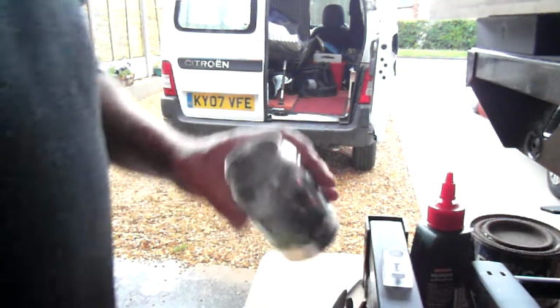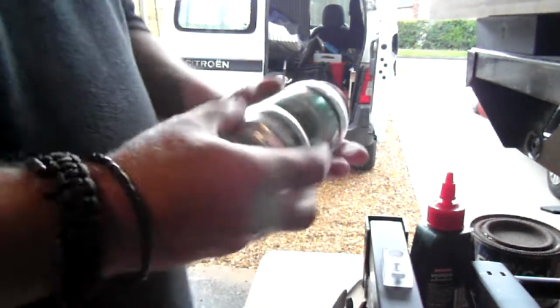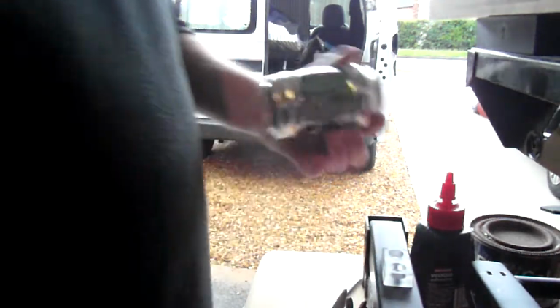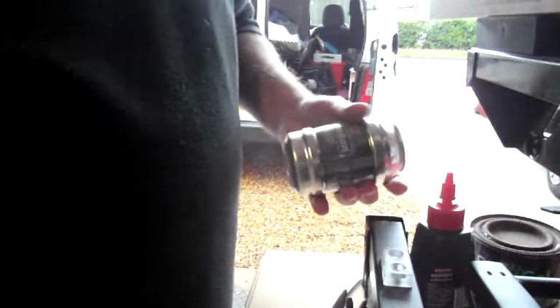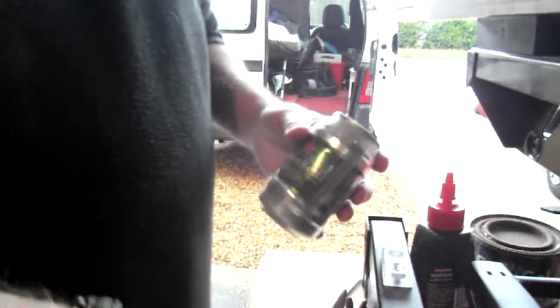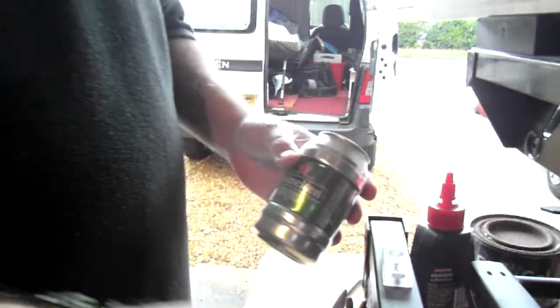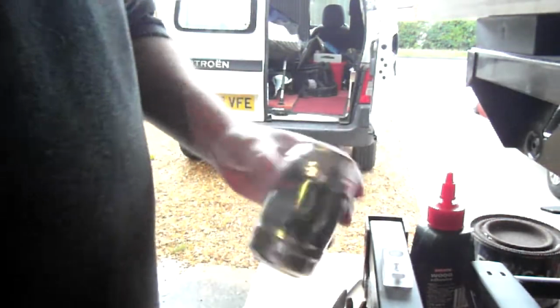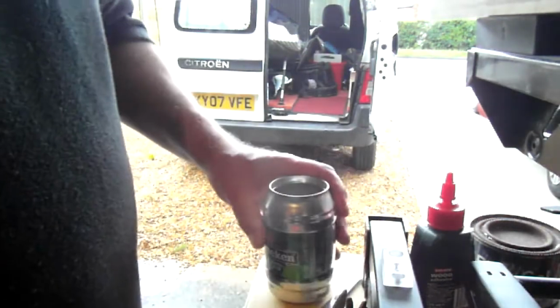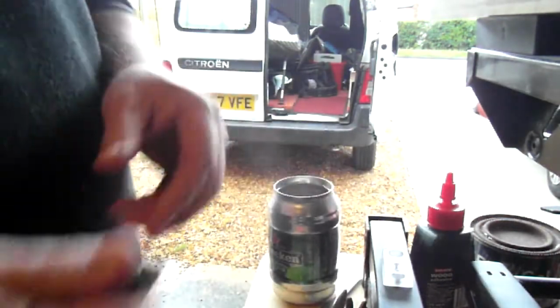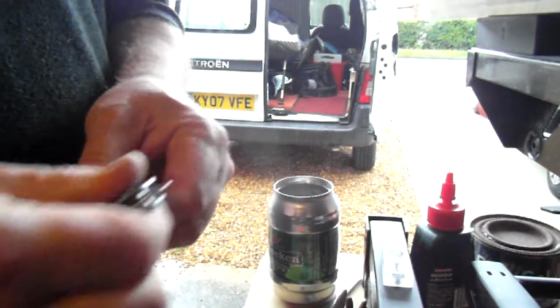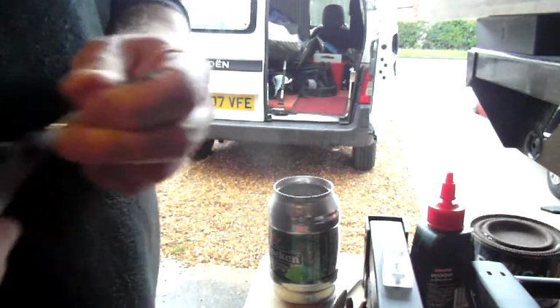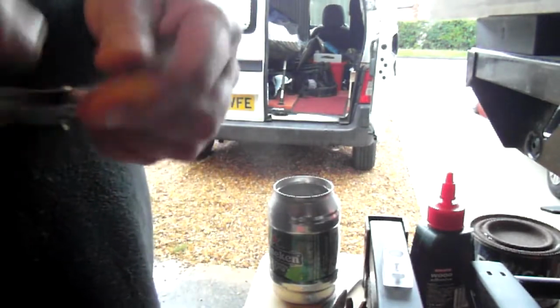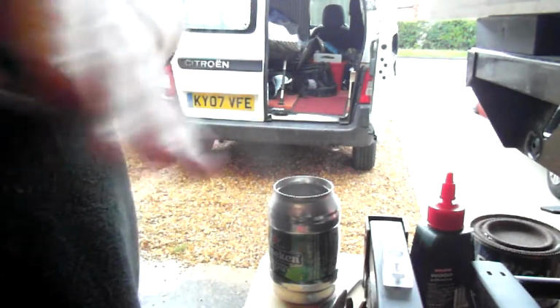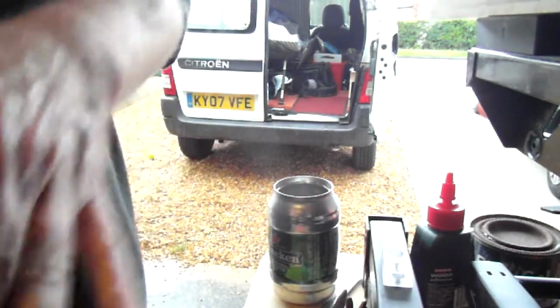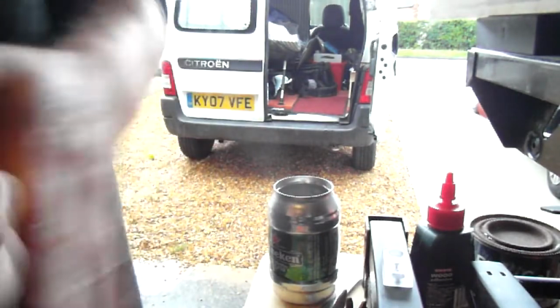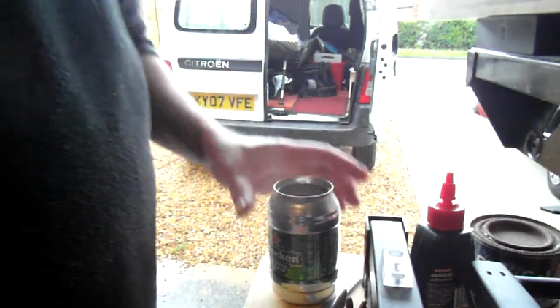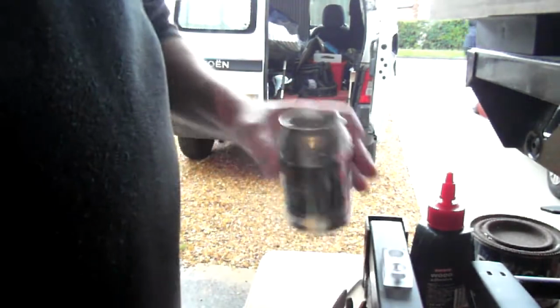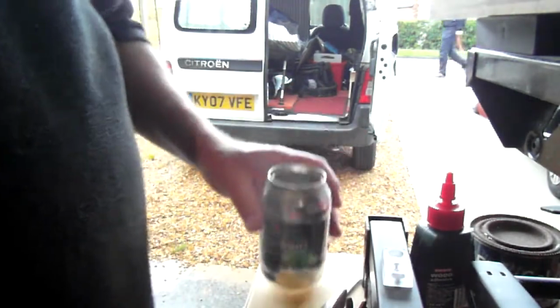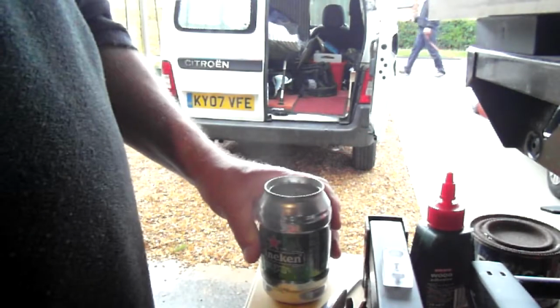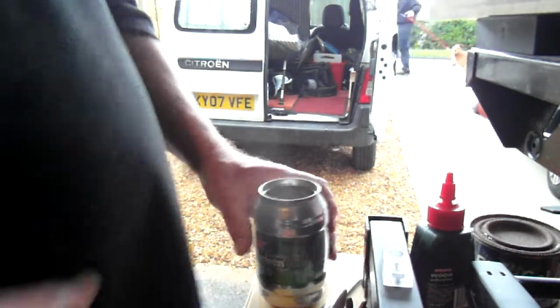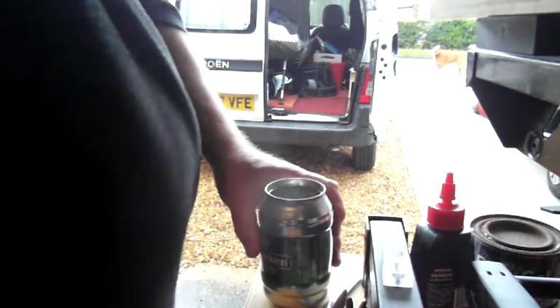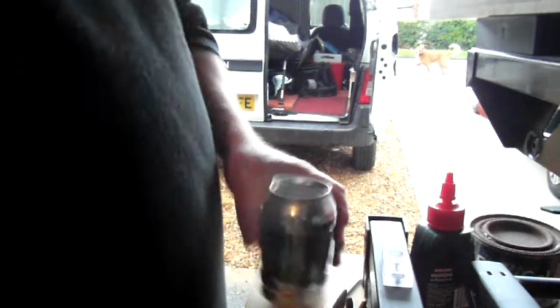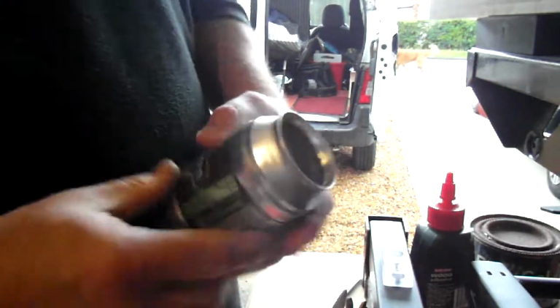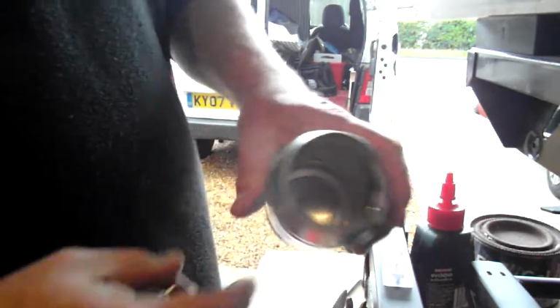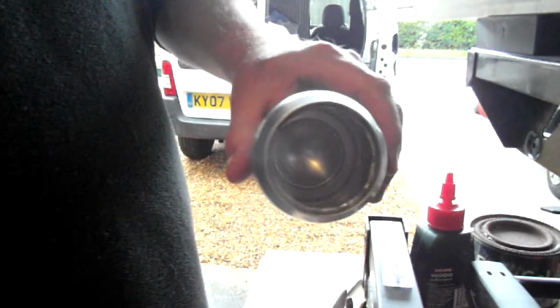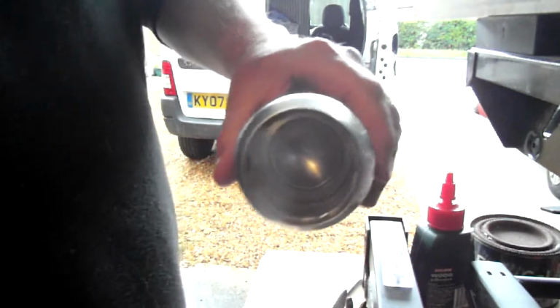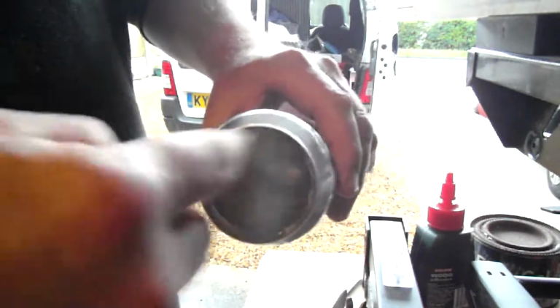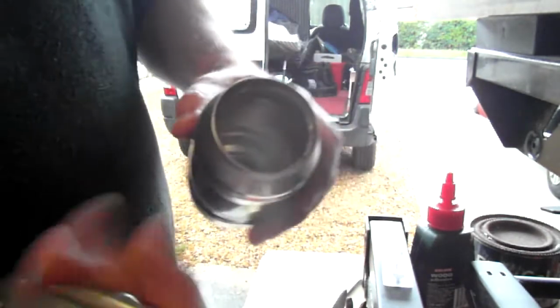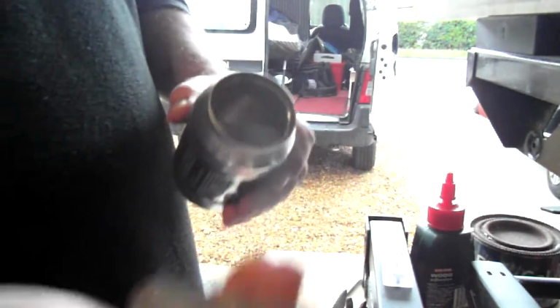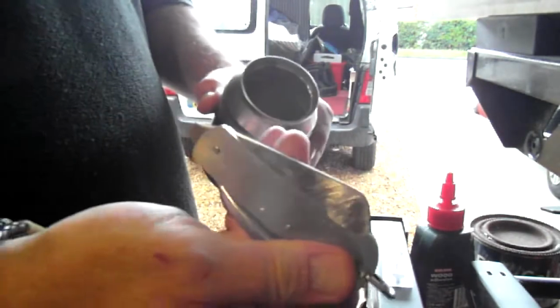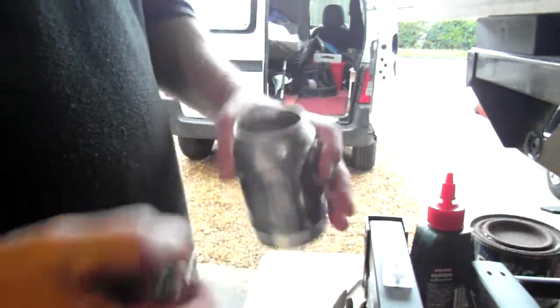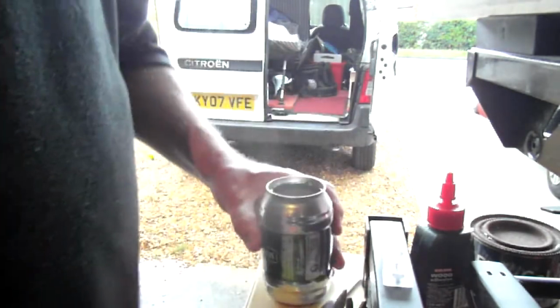You're about to make a rudimentary, basic stove with a beer can, a little drop of methylated spirit, and a boiler kettle. Just cut the top of the beer can like that with your penknife — it's dead simple.